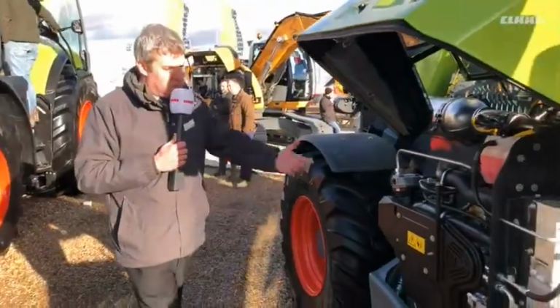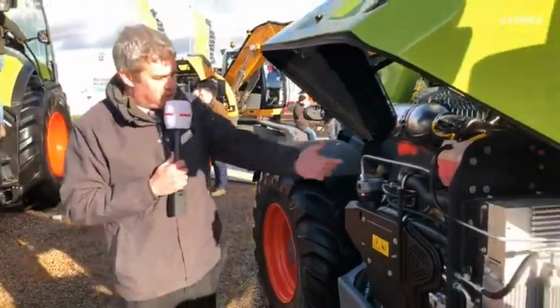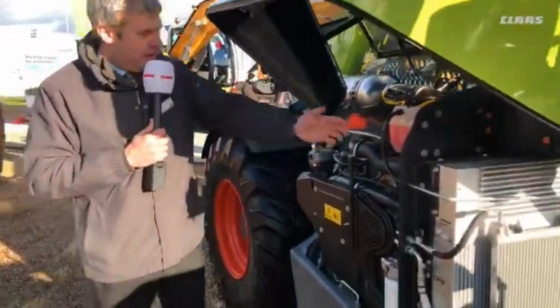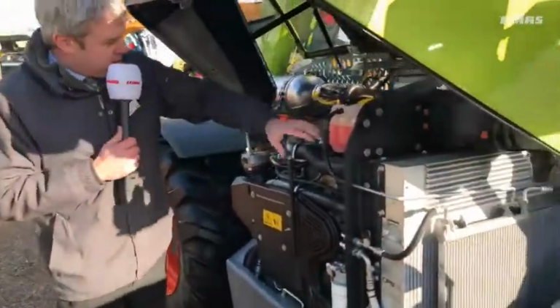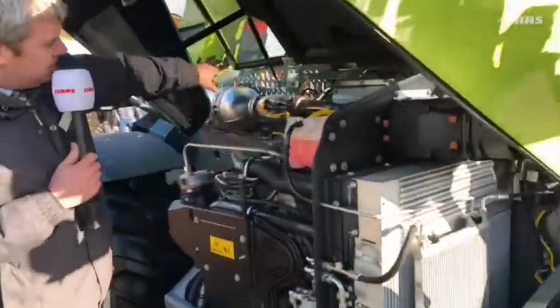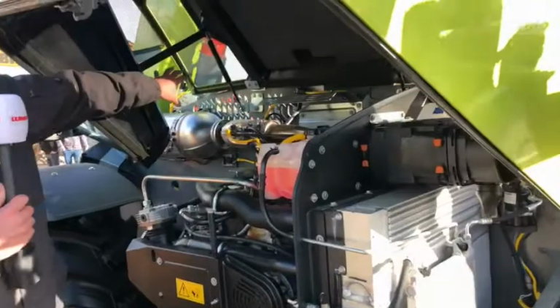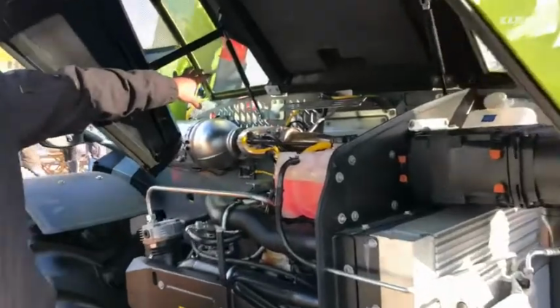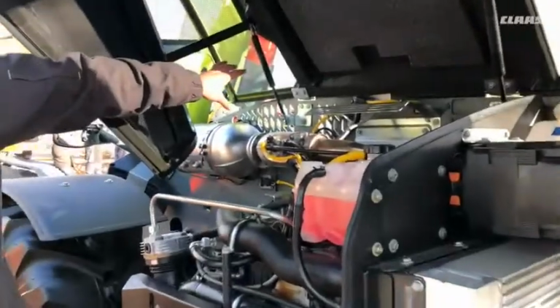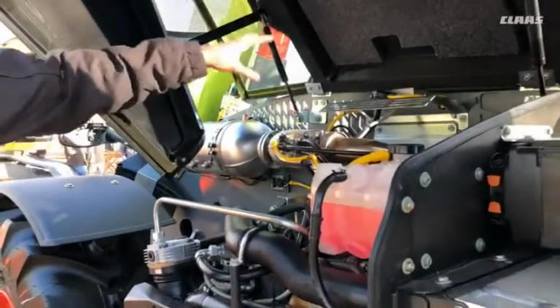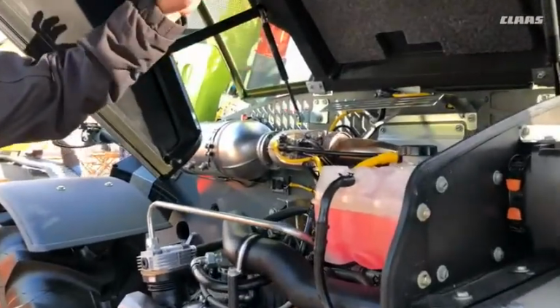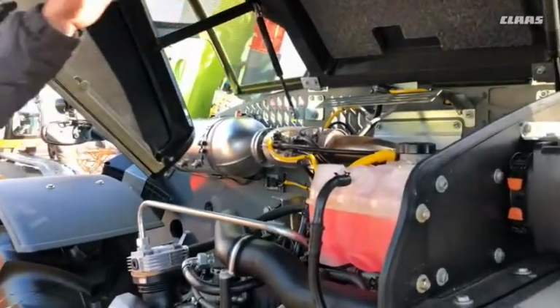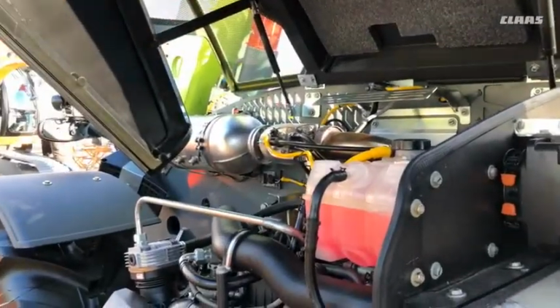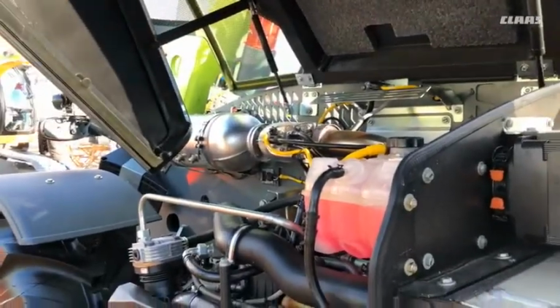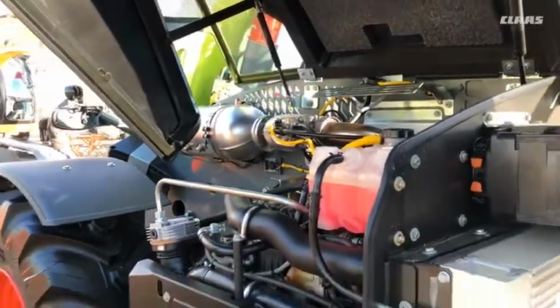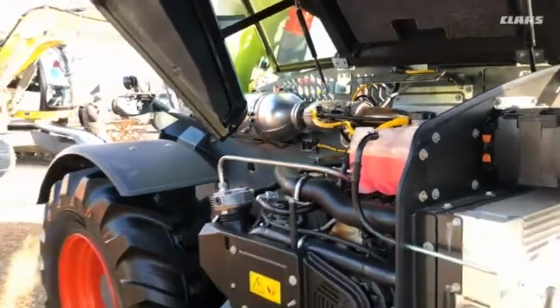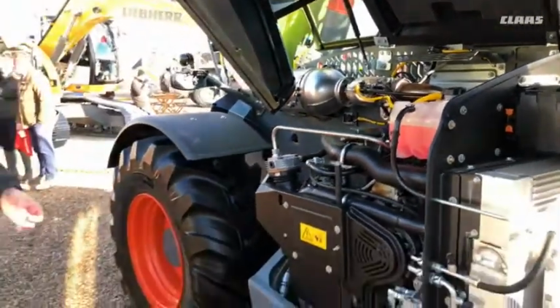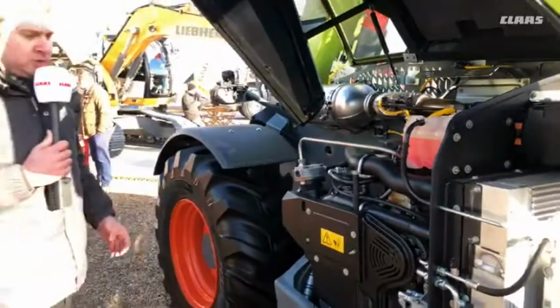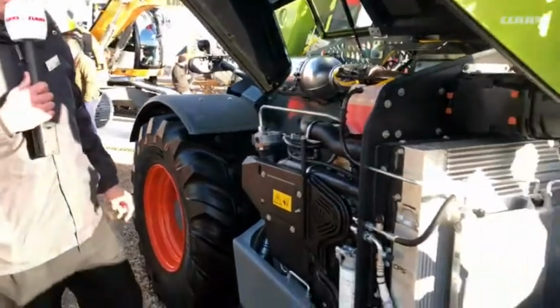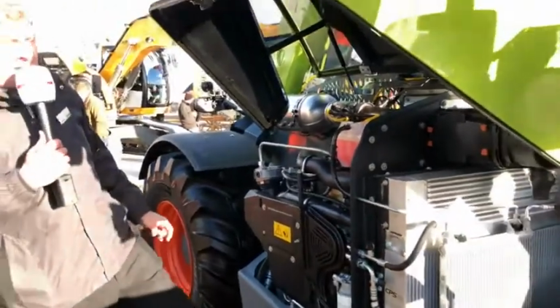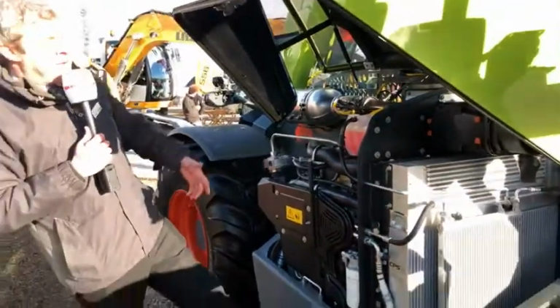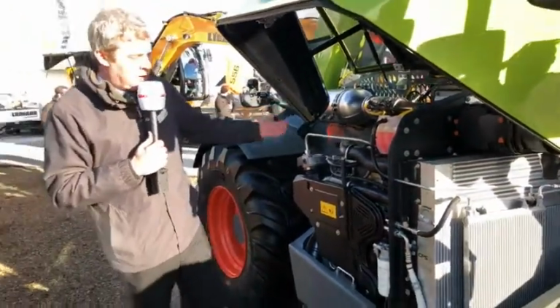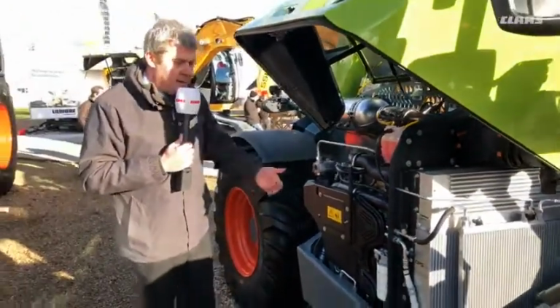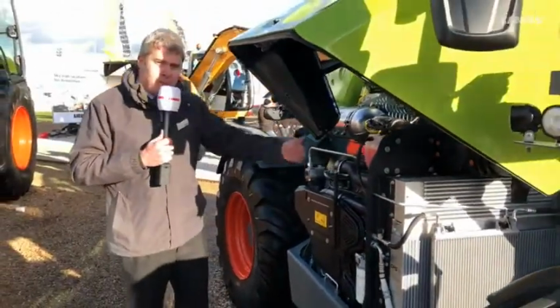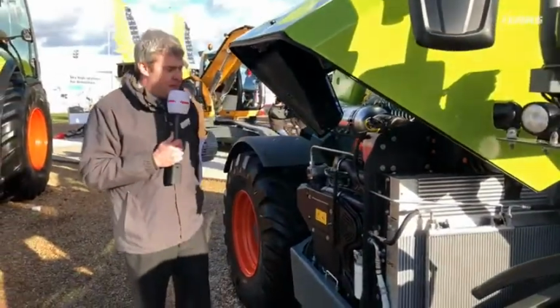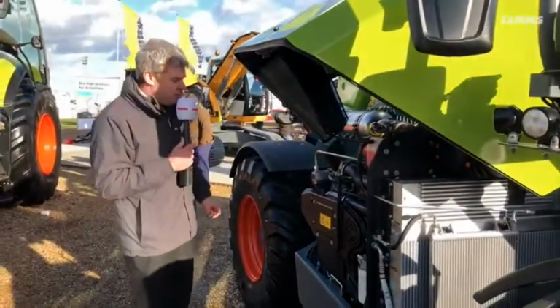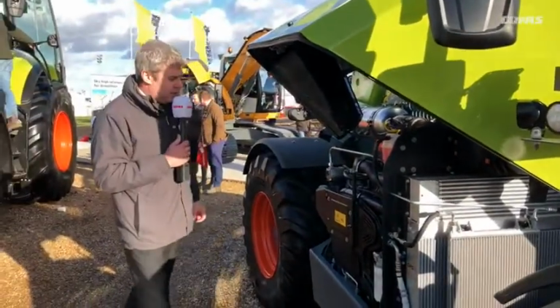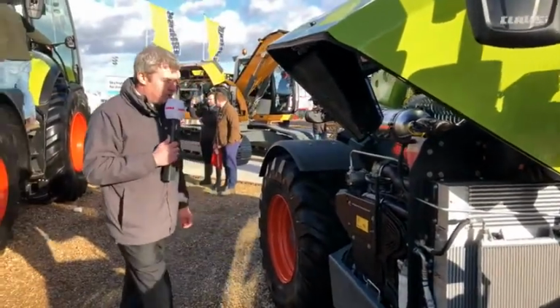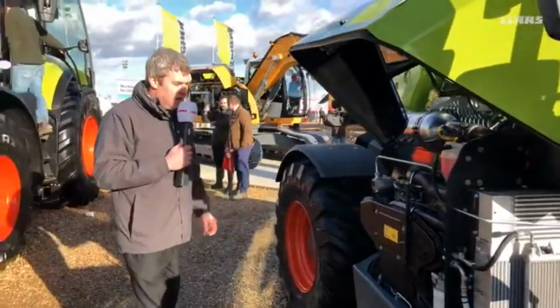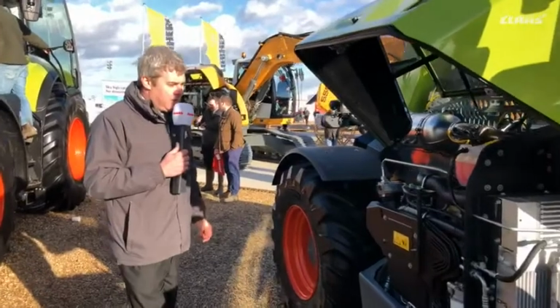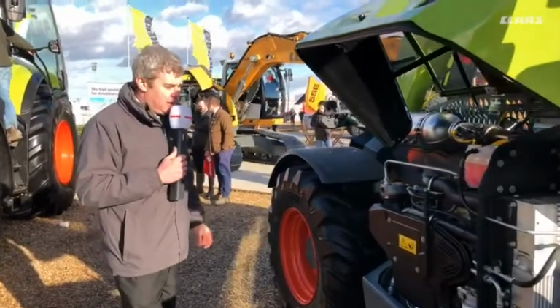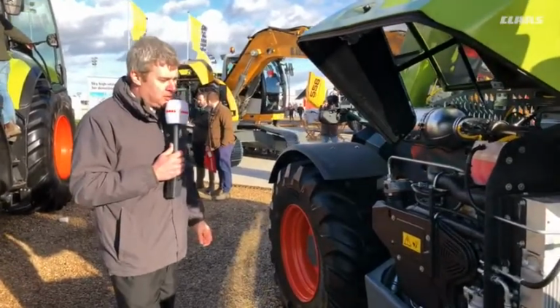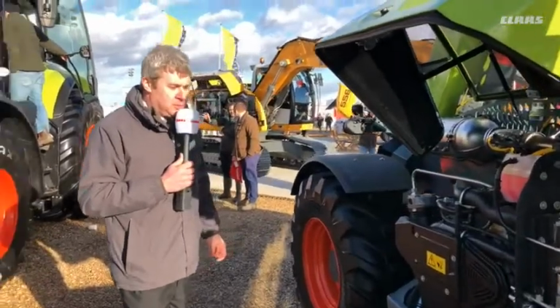Once the air has gone through there past the engine, it exits out over the rear. So if we're working in pack houses or chicken sheds, we're not stirring up dust — we're not drawing it in, and we're not throwing it out at the bottom either.